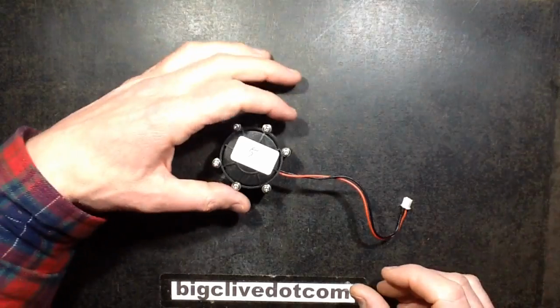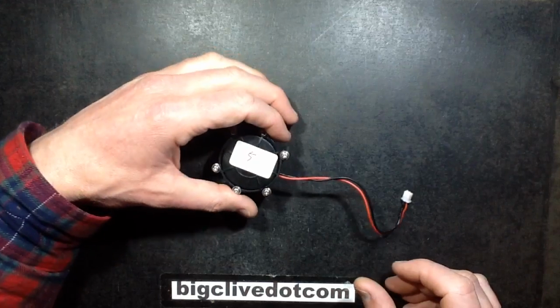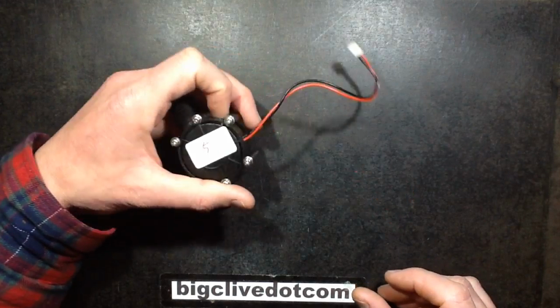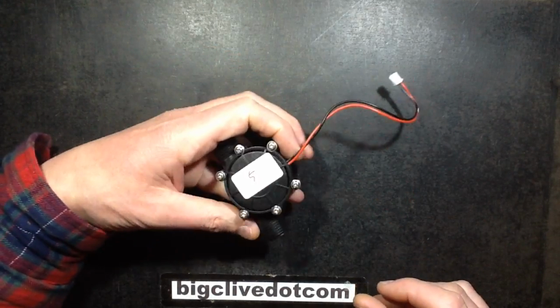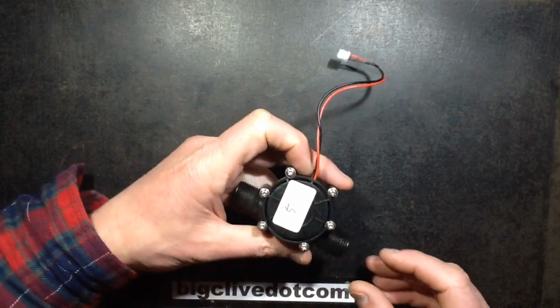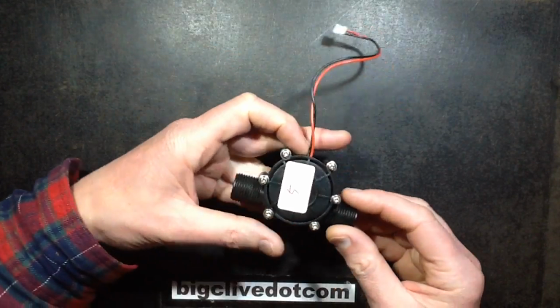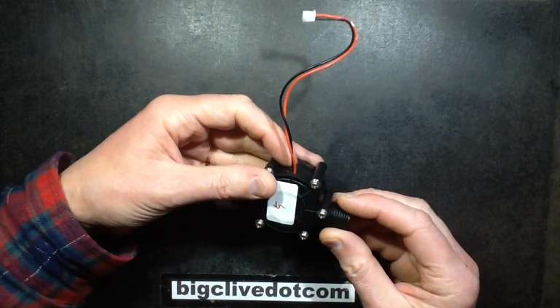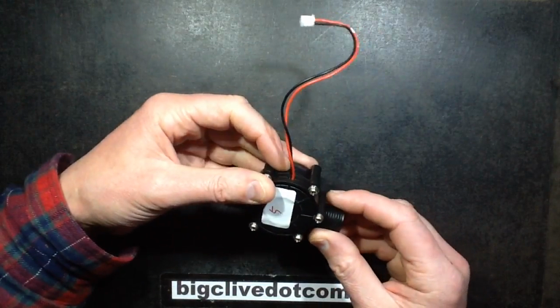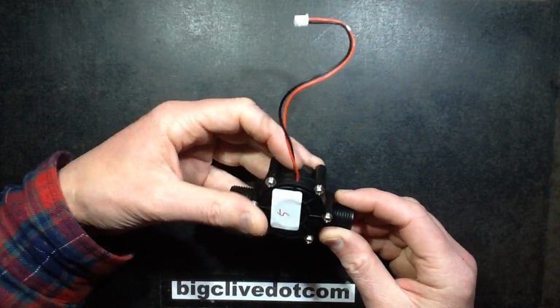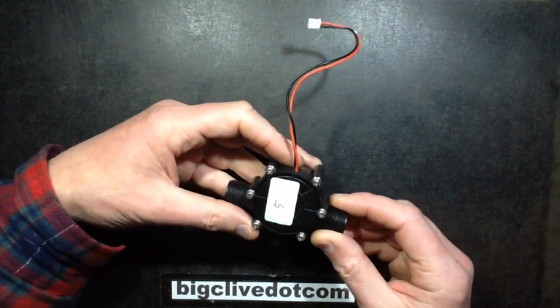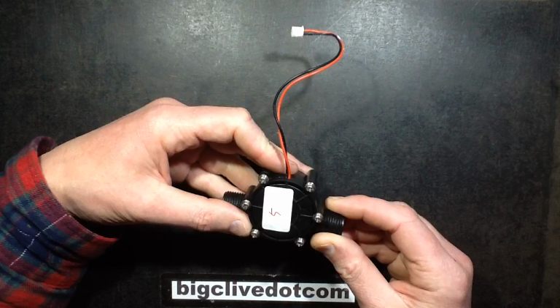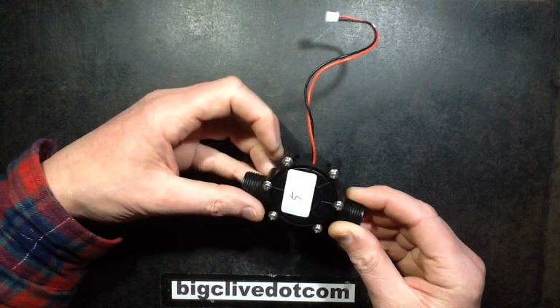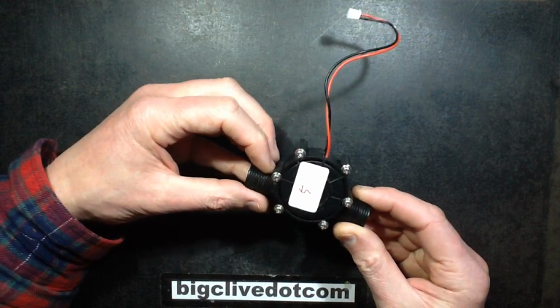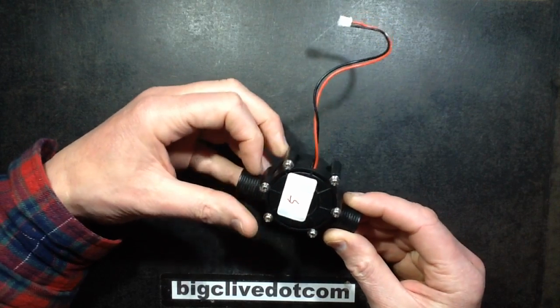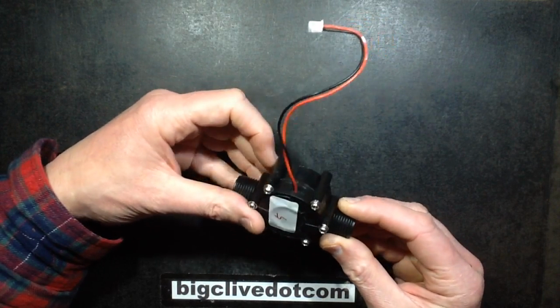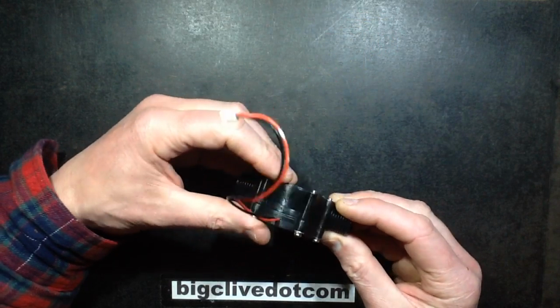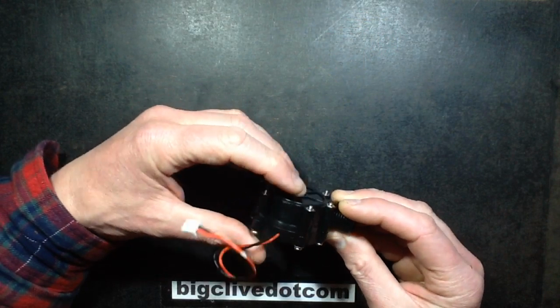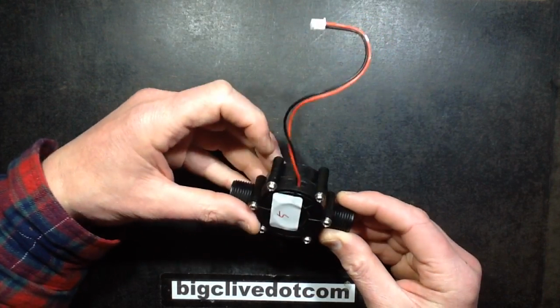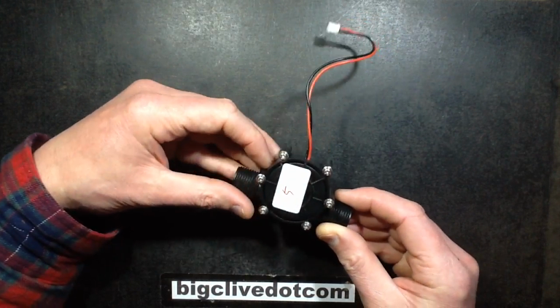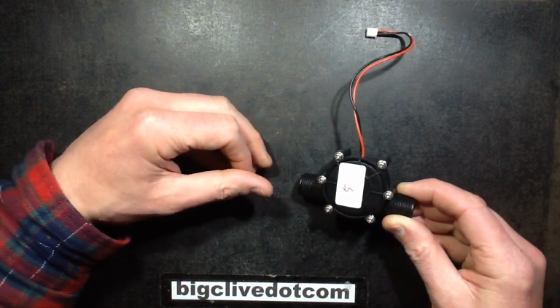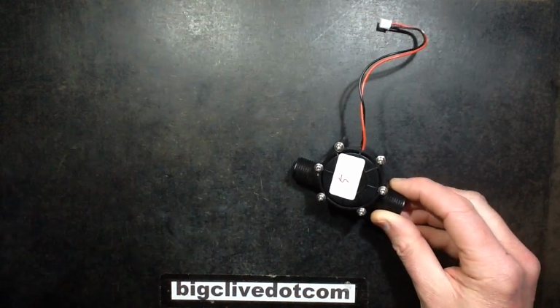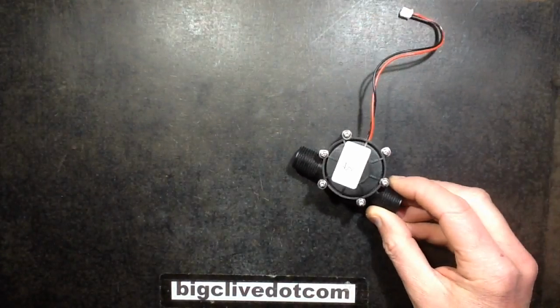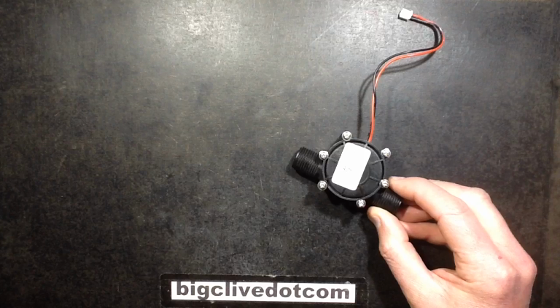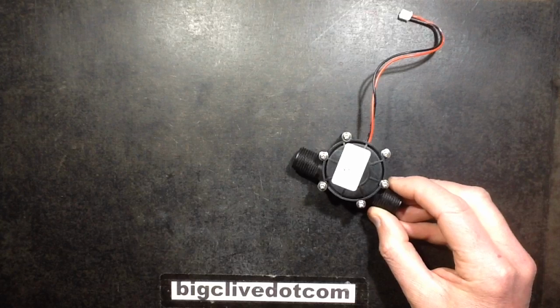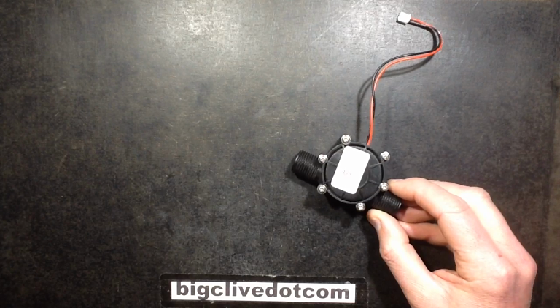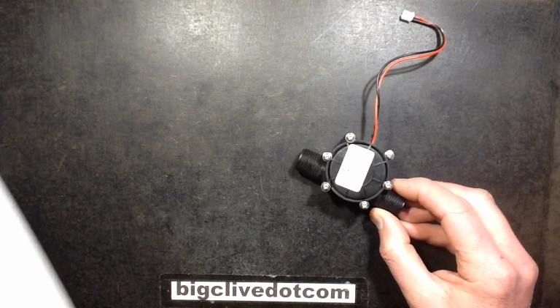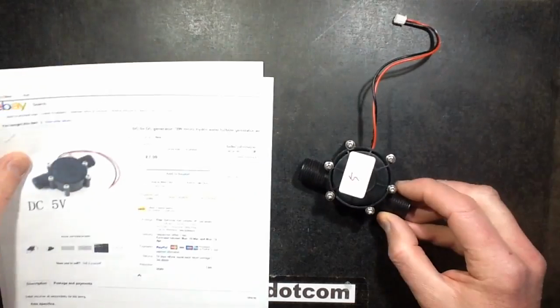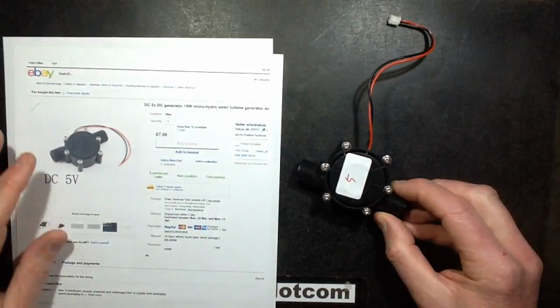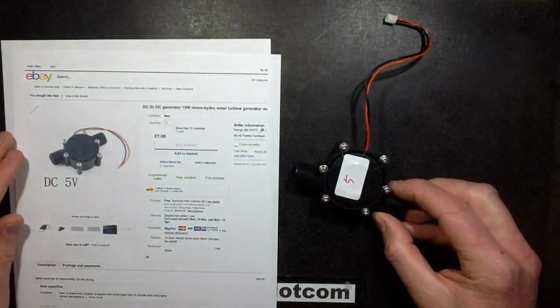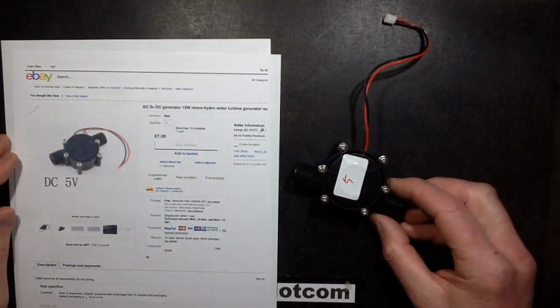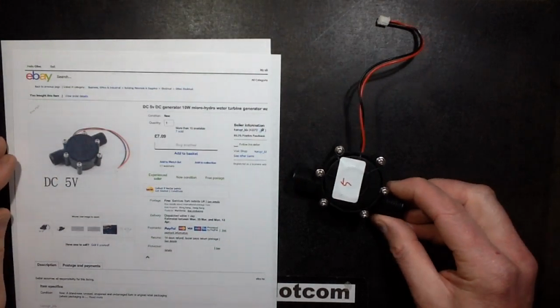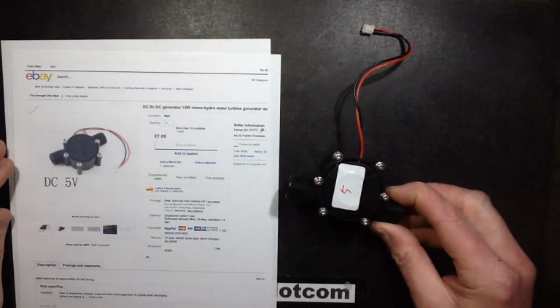This device looks very similar to the flow meter that I recently took to bits, but apparently it's a little micro hydro water turbine. This came from eBay — where else — and cost a grand total of £7.09.